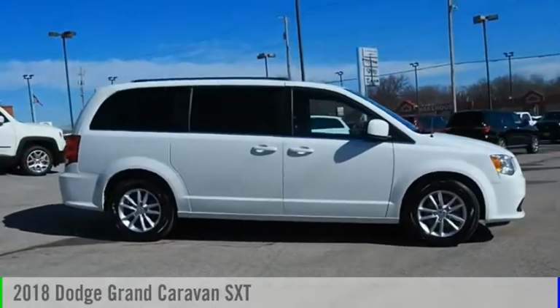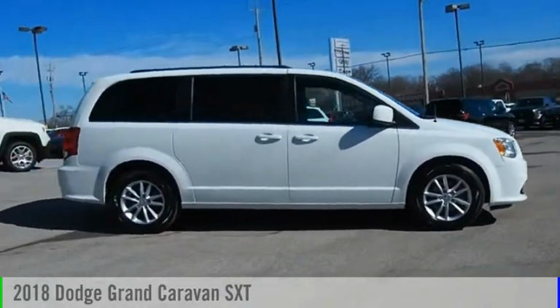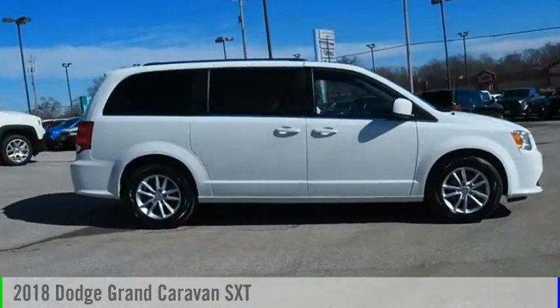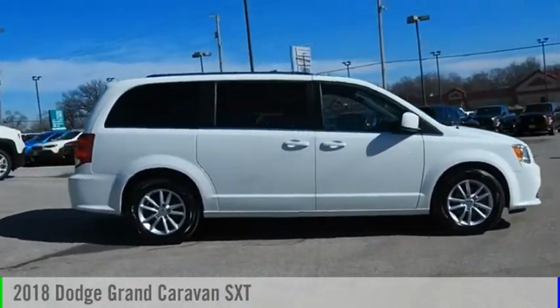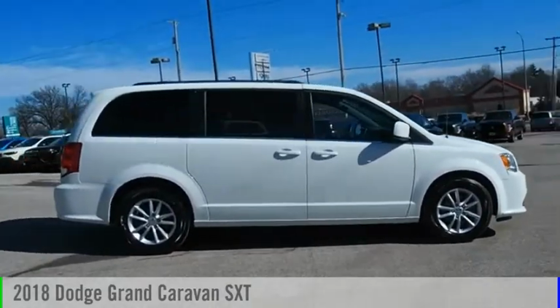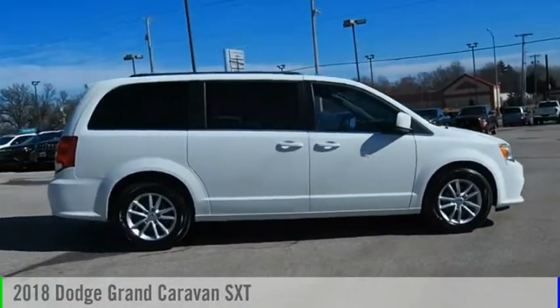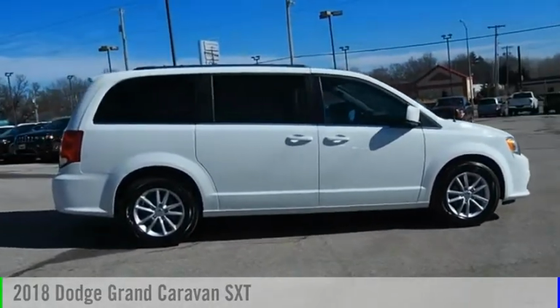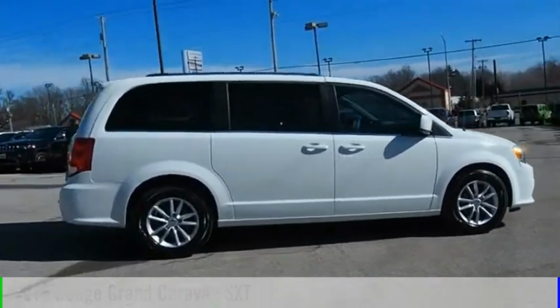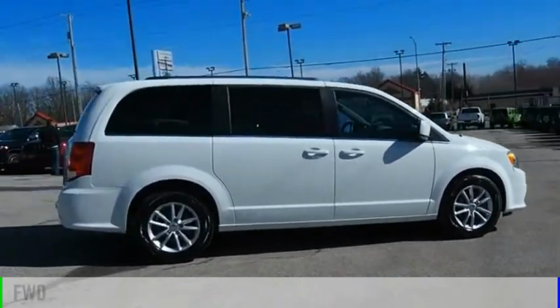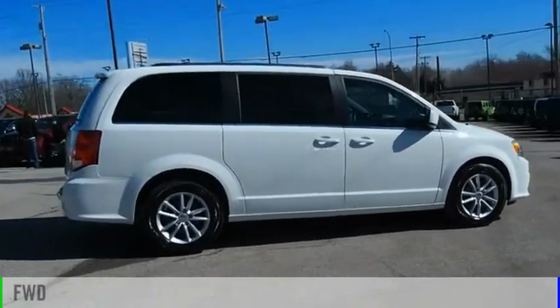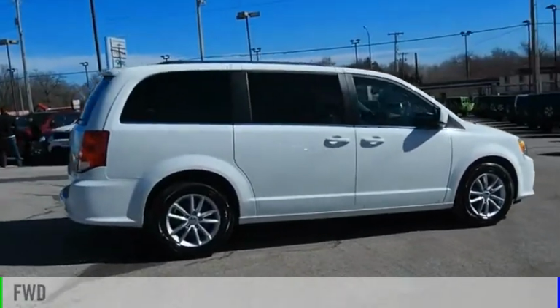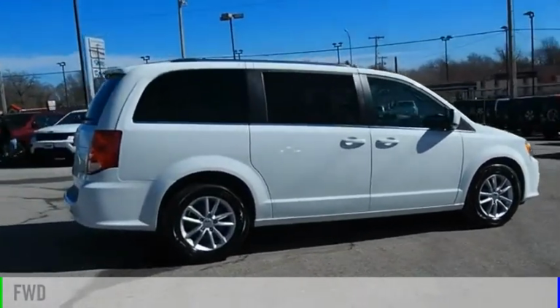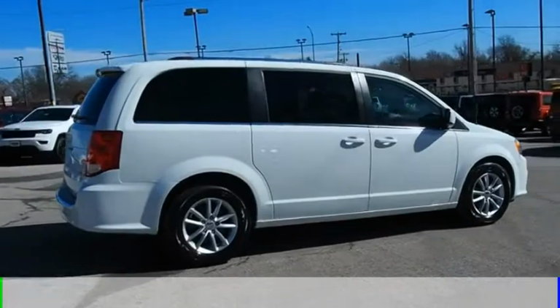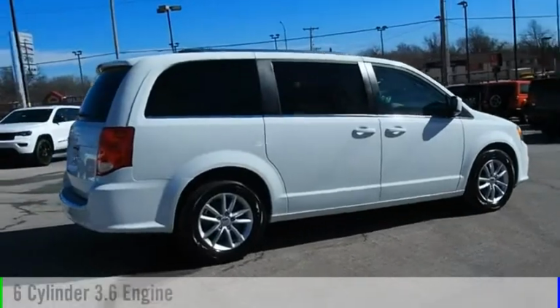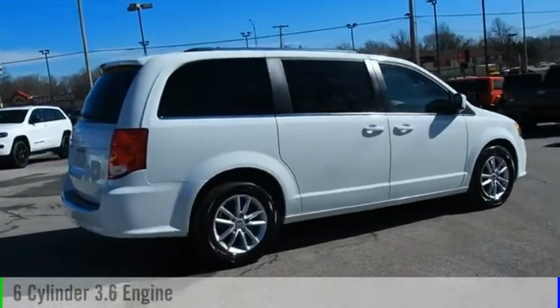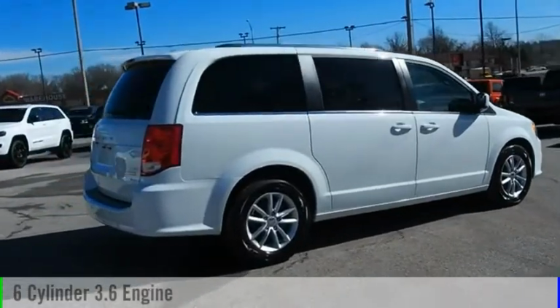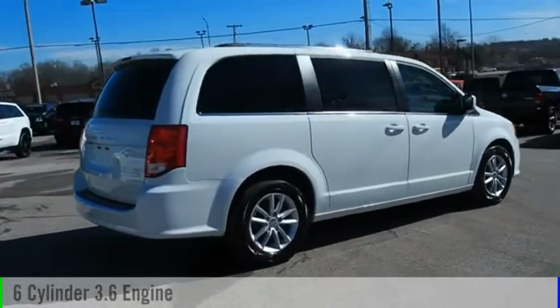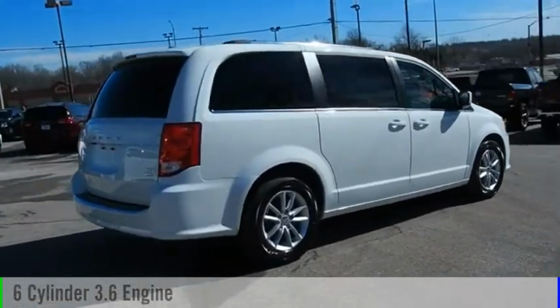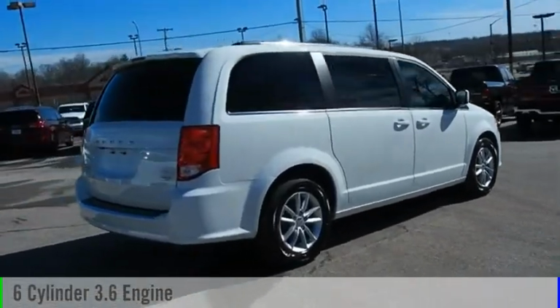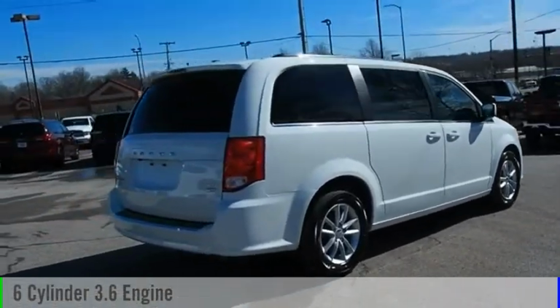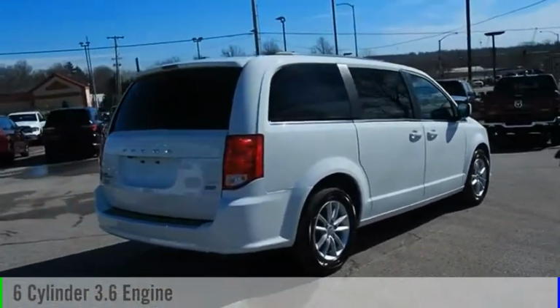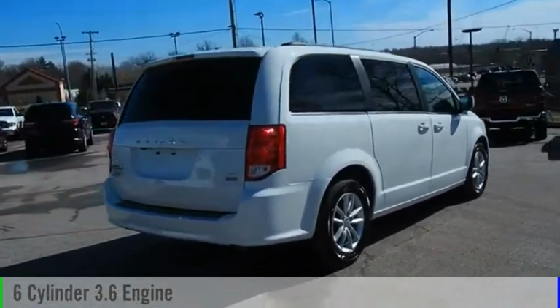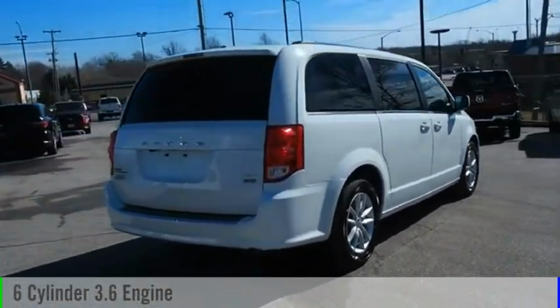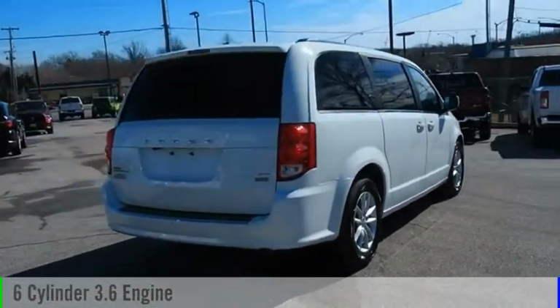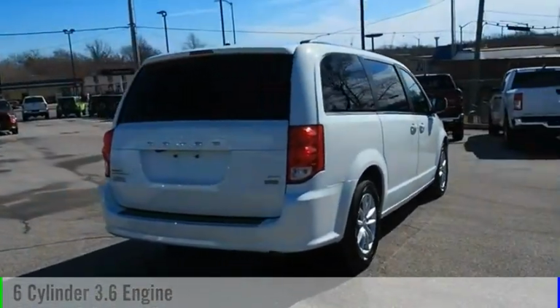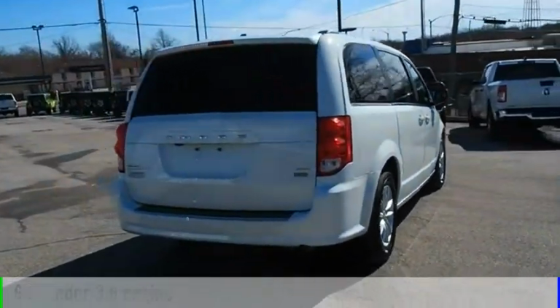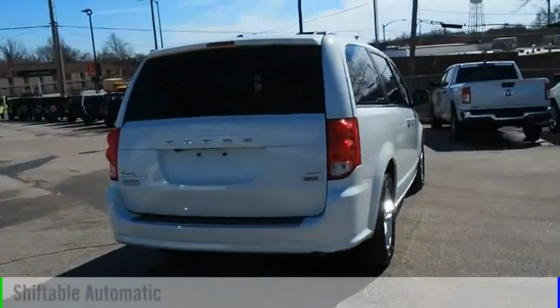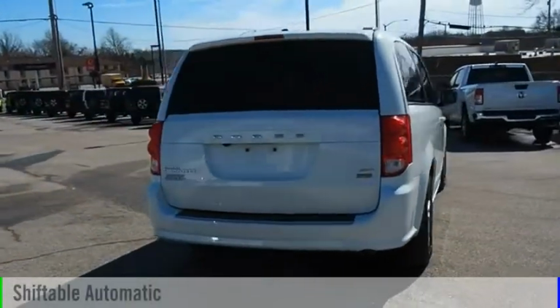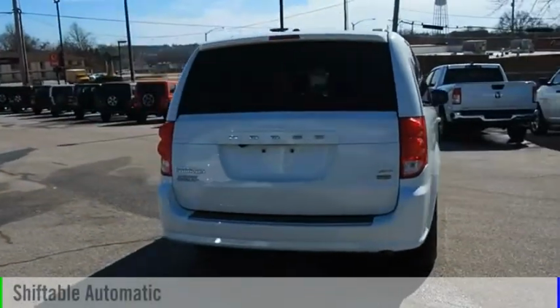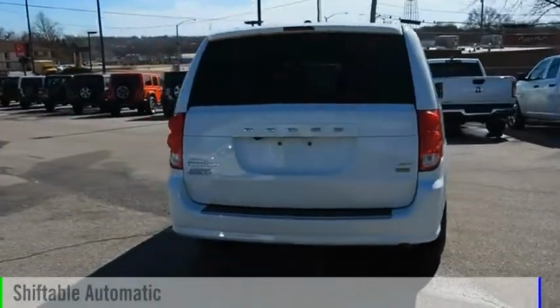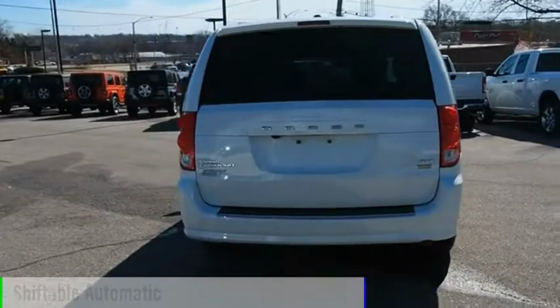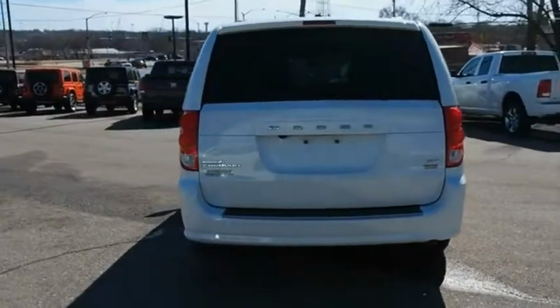This vehicle is powered by a front-wheel drive six-cylinder 3.6 liter engine and comes with an automatic transmission.